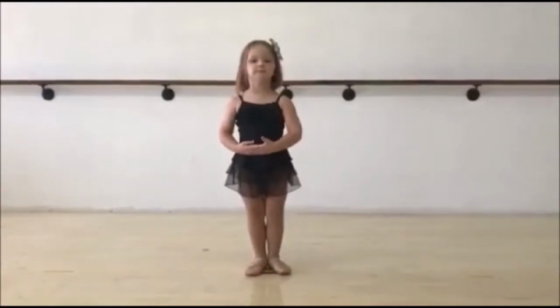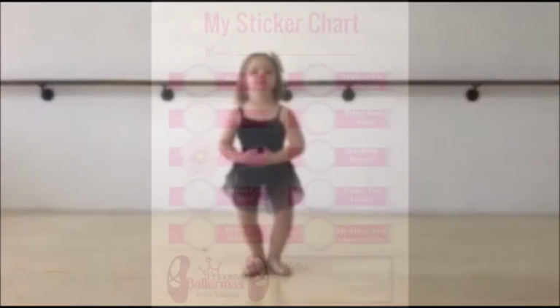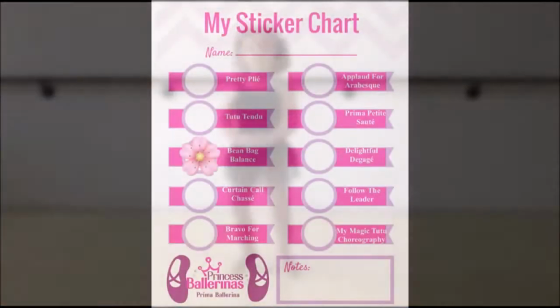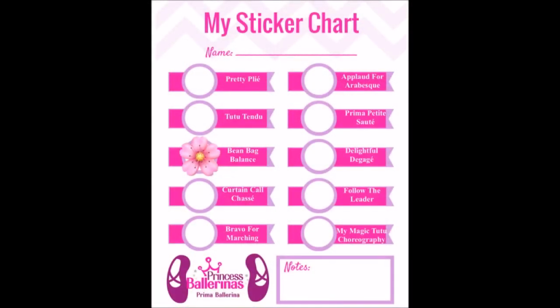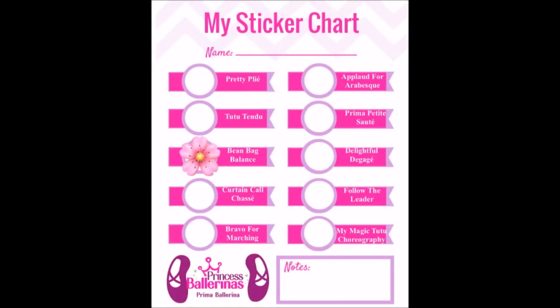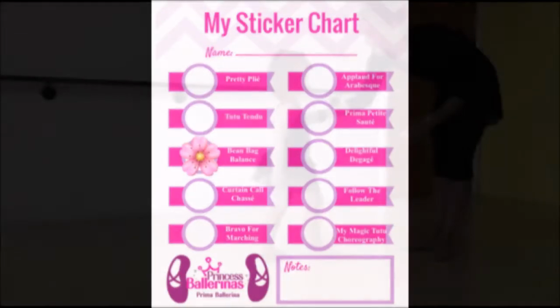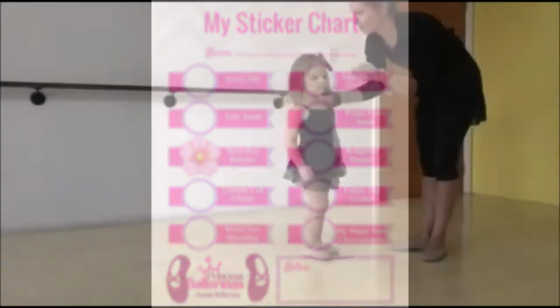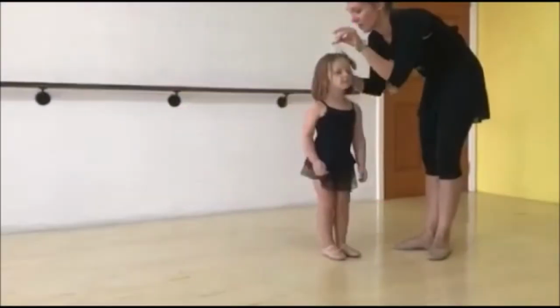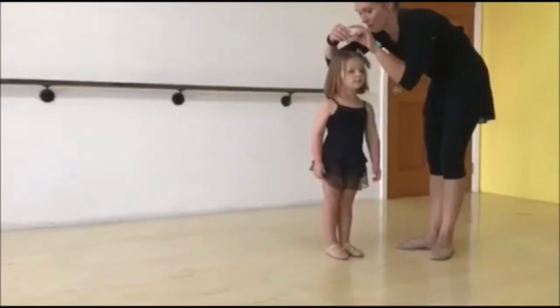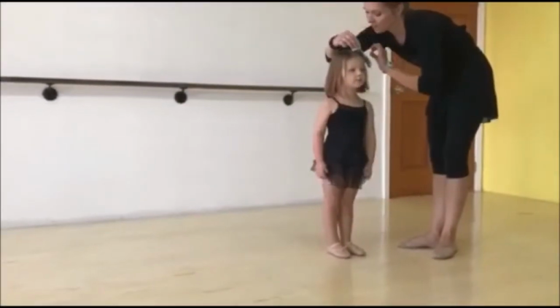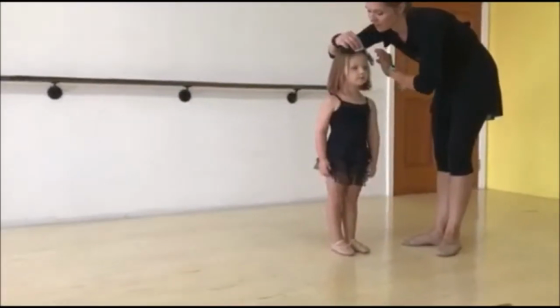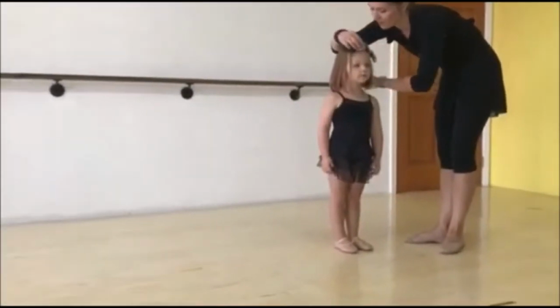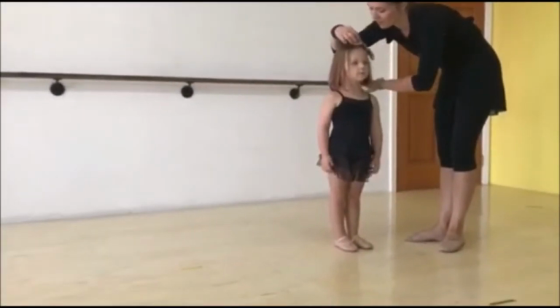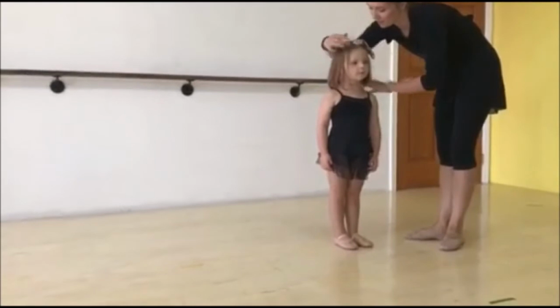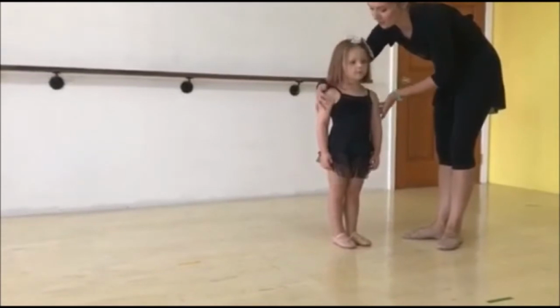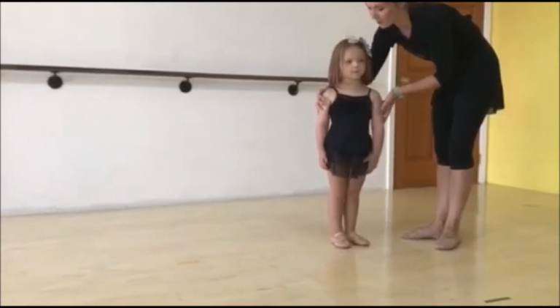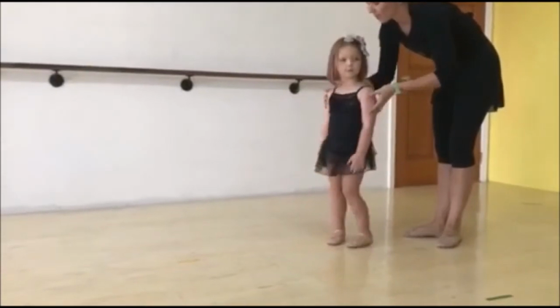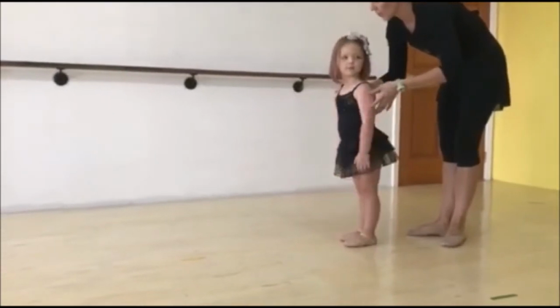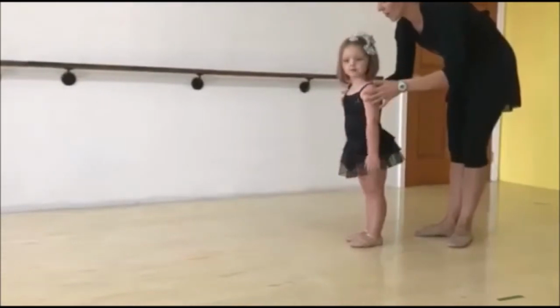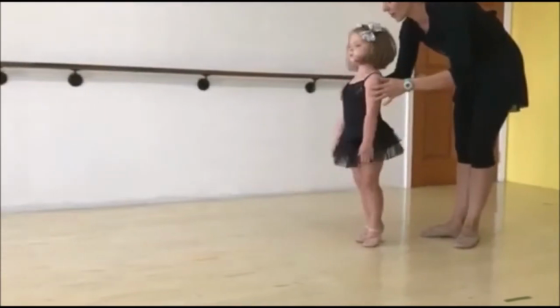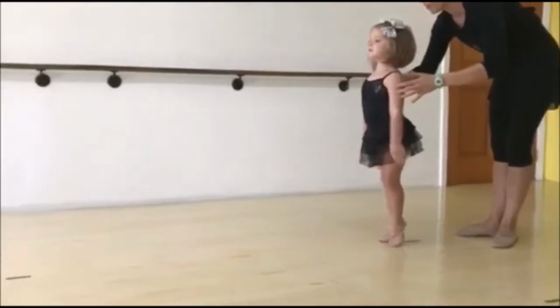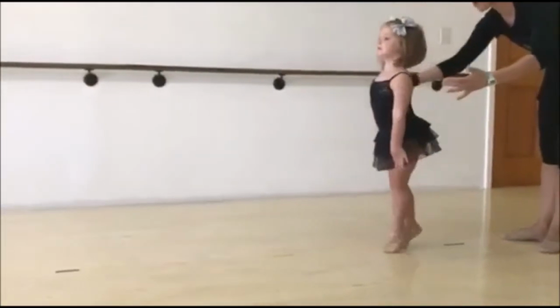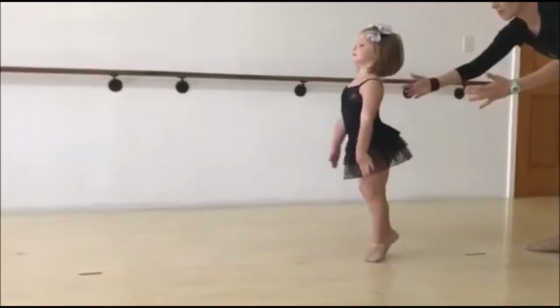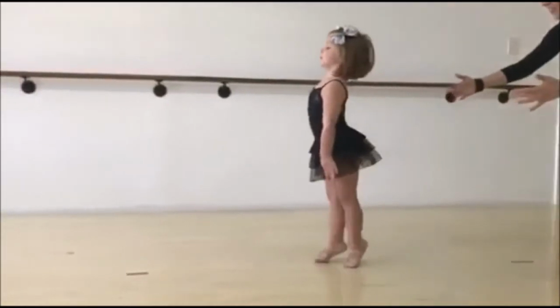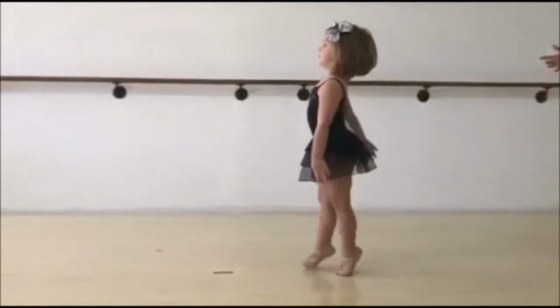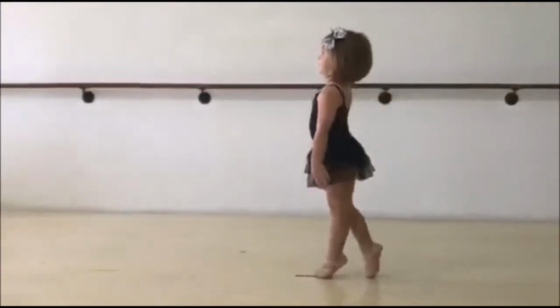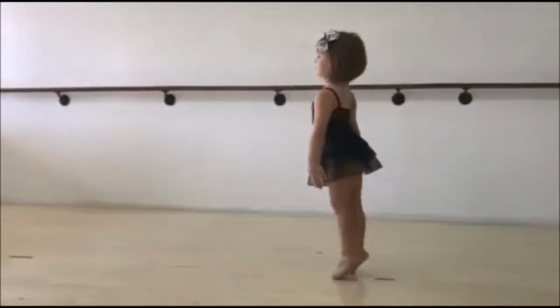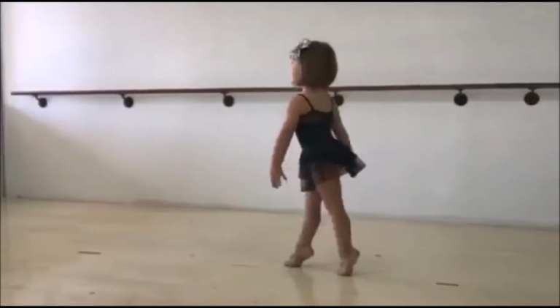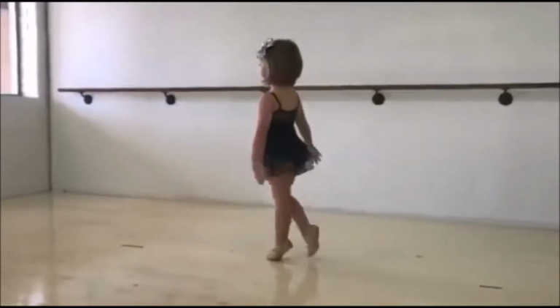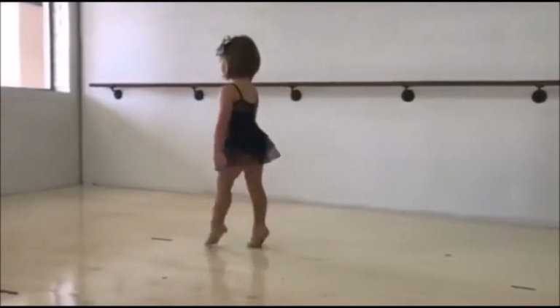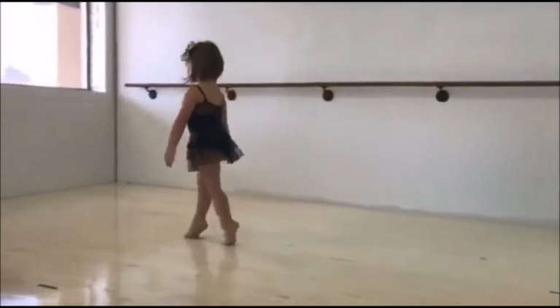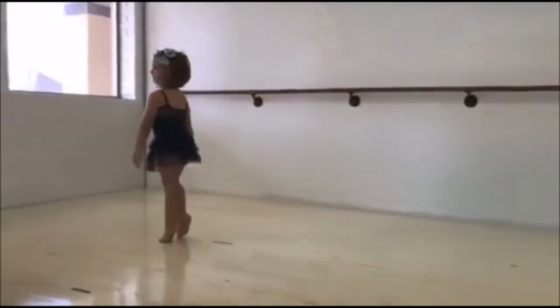Then we do crown balances, not bean bag balances. You can put something on your child's head — you don't have to — but we're working on keeping our back nice and straight, up high on our tippy toes, tiny baby steps. We will sometimes have our arms up and sometimes have our arms down.